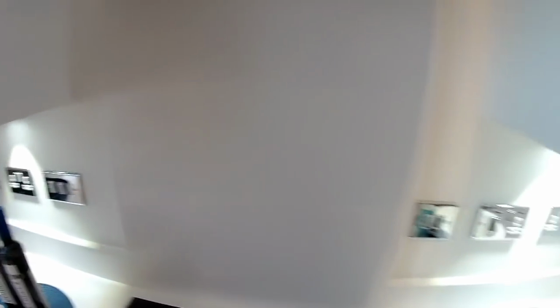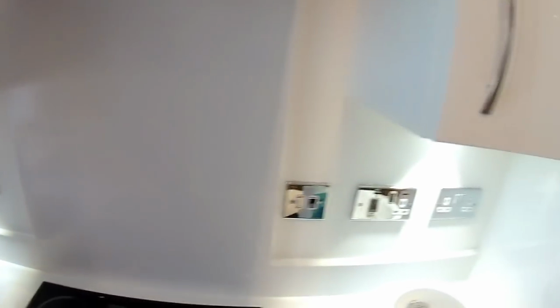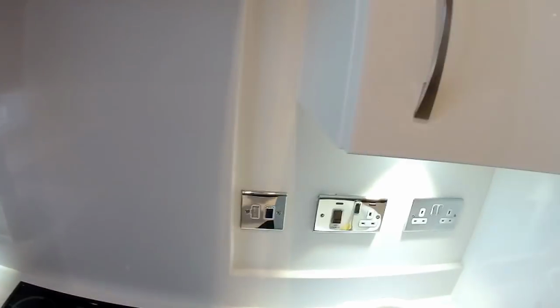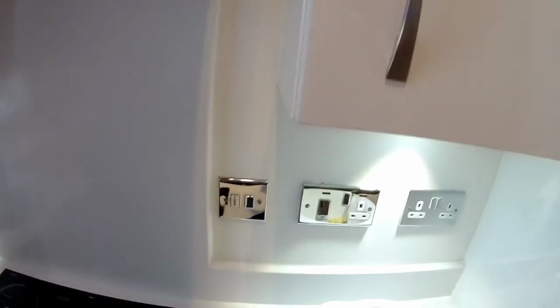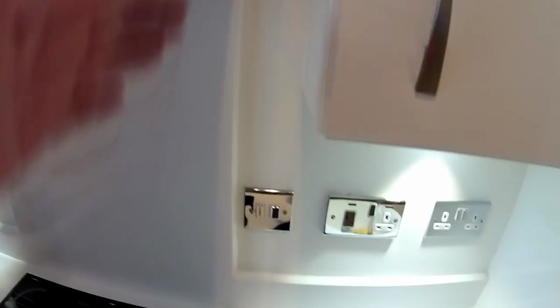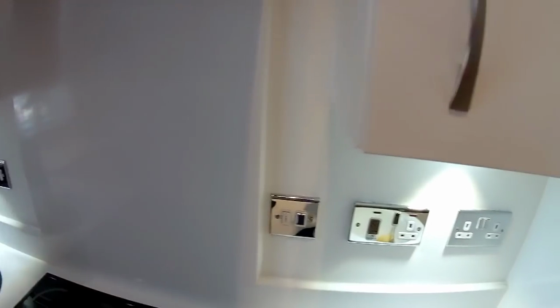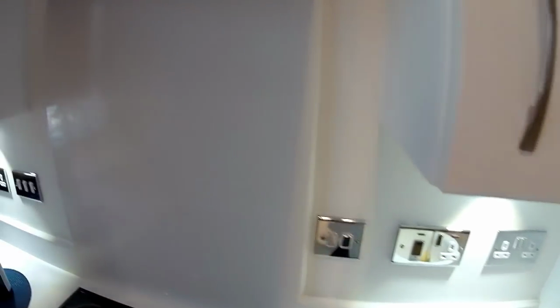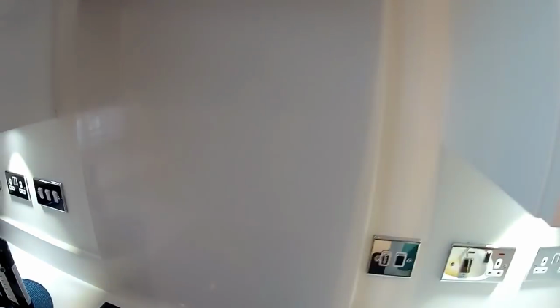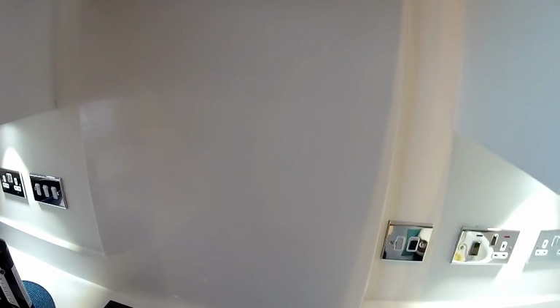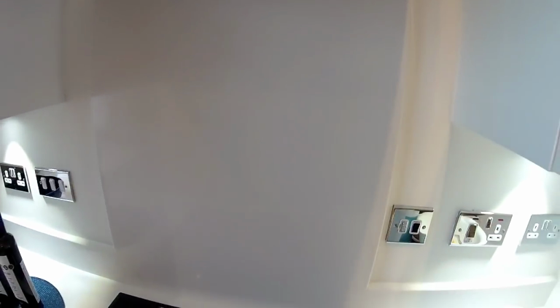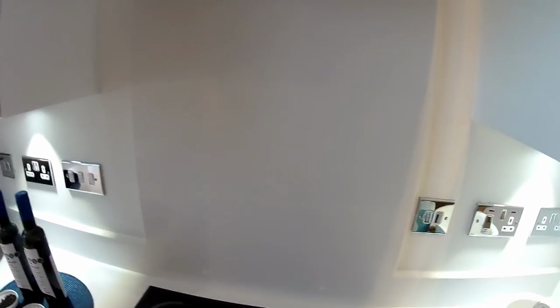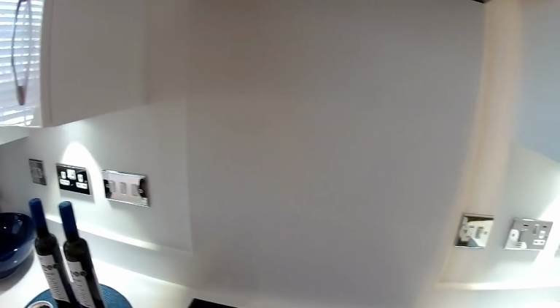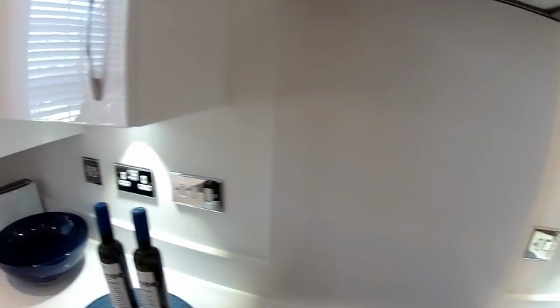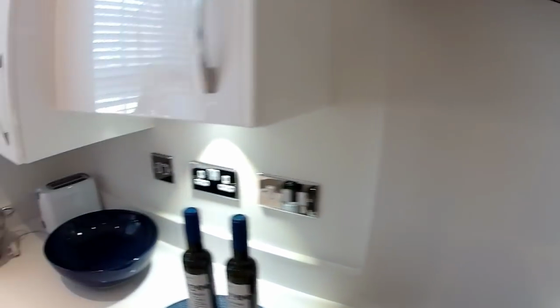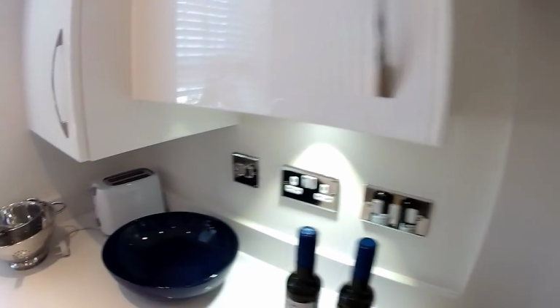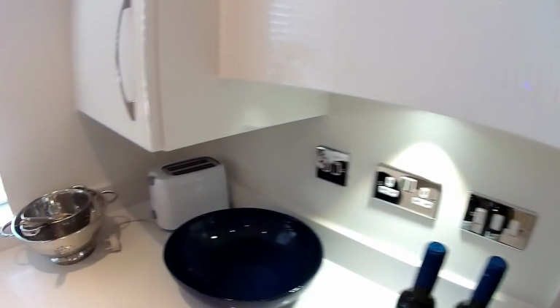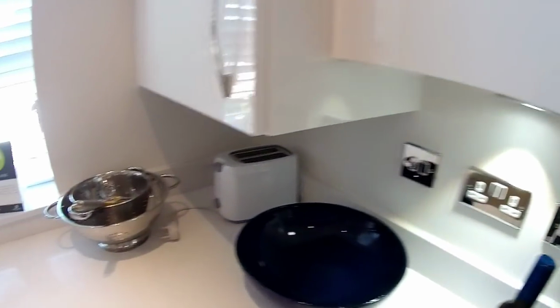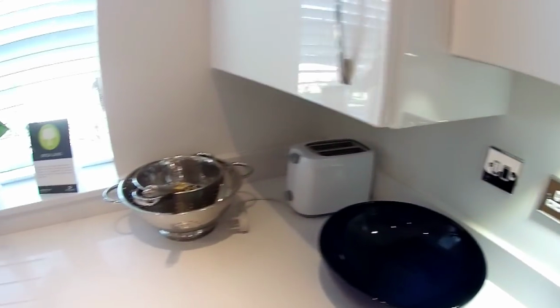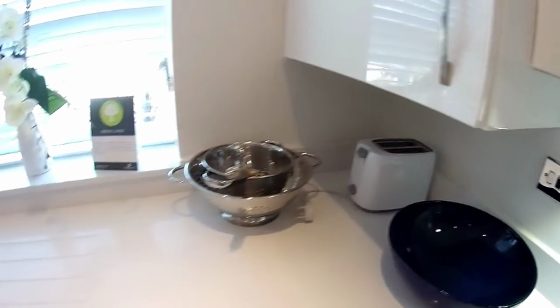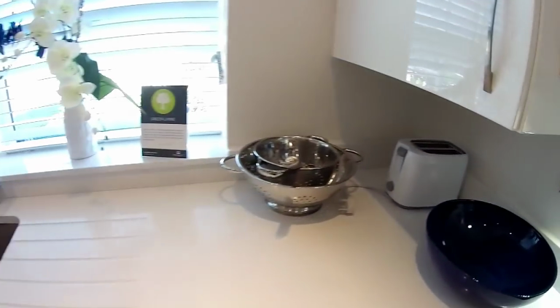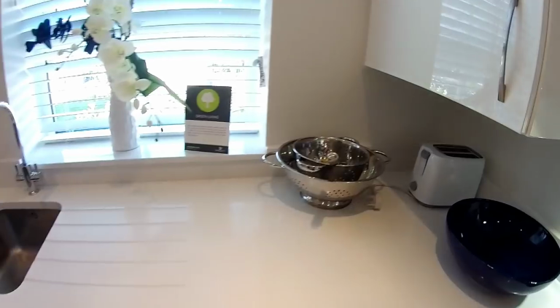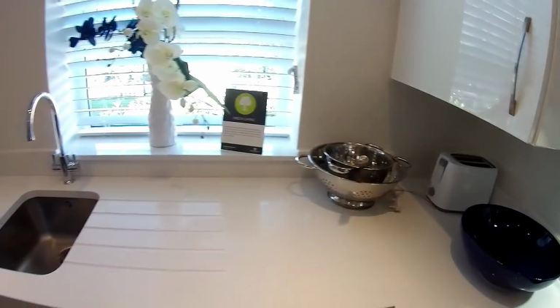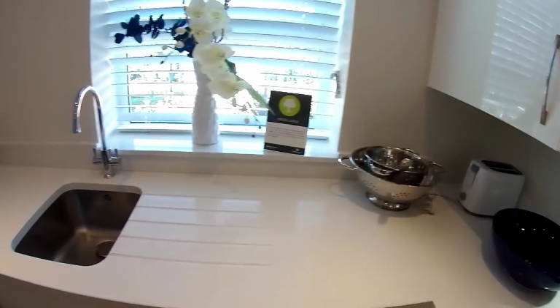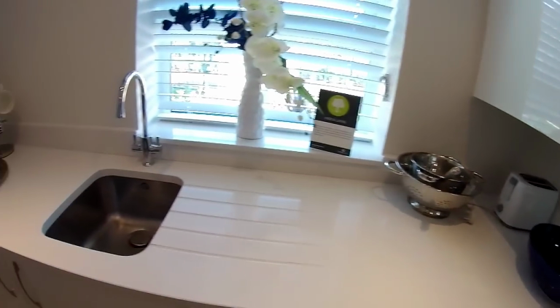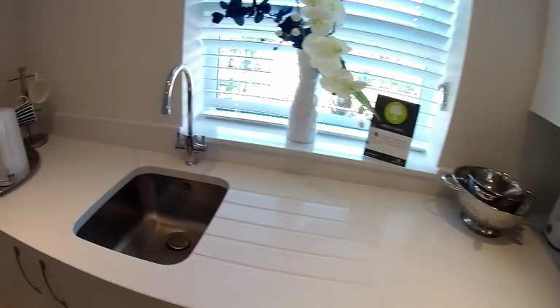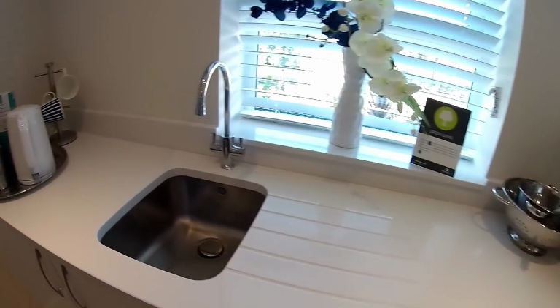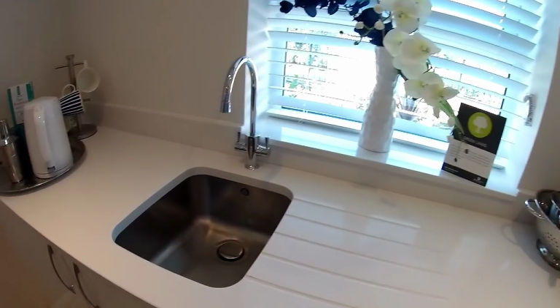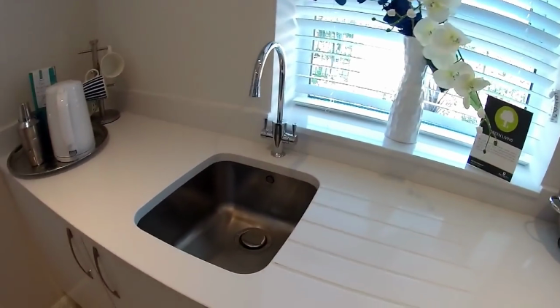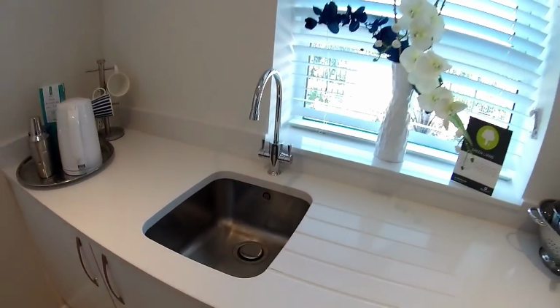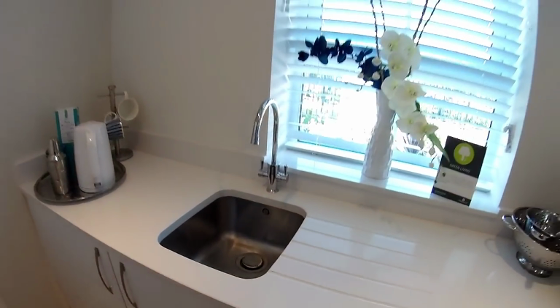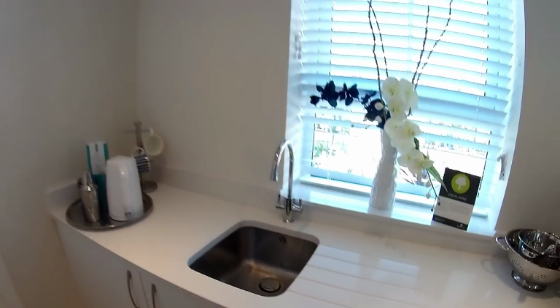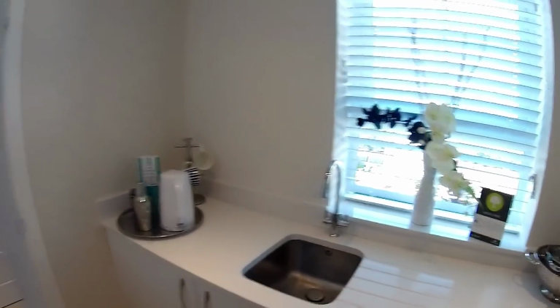This continuing splashback is quite nice — I like the chrome sockets actually, they really pop with the white. Very nice.